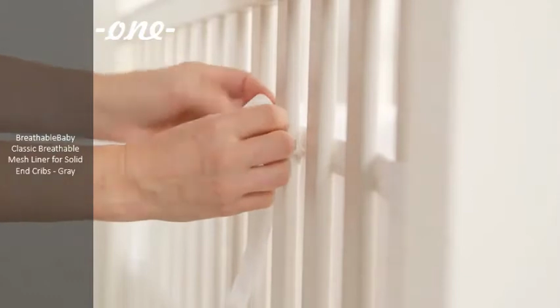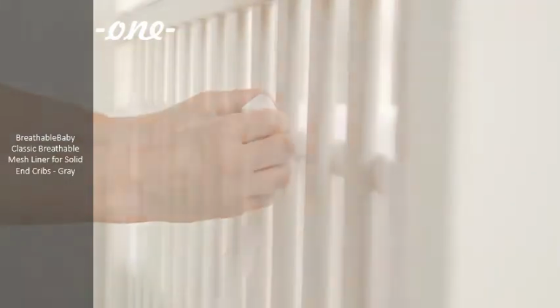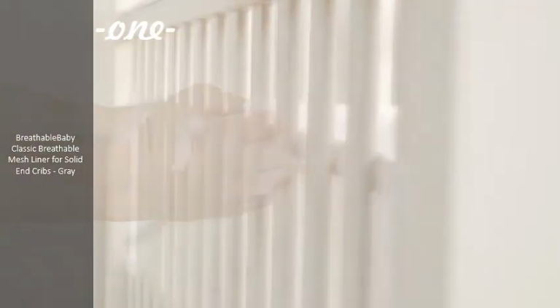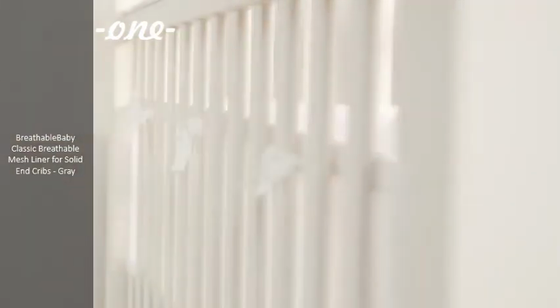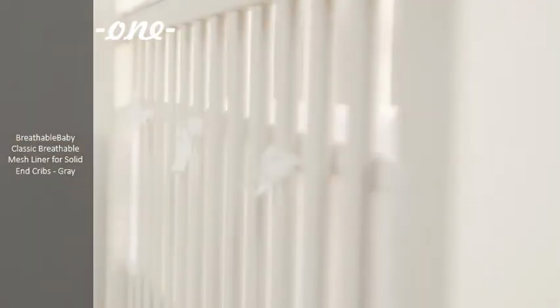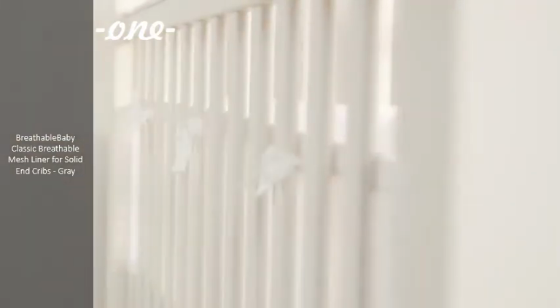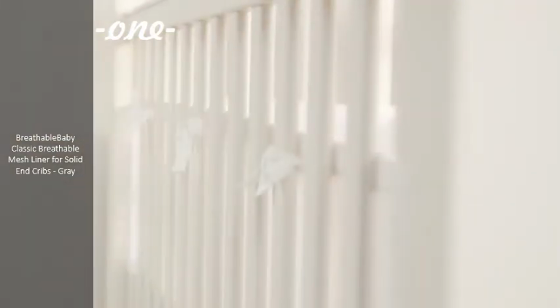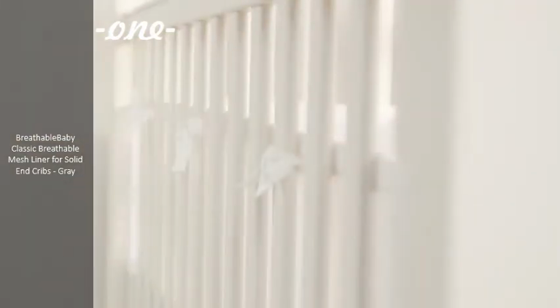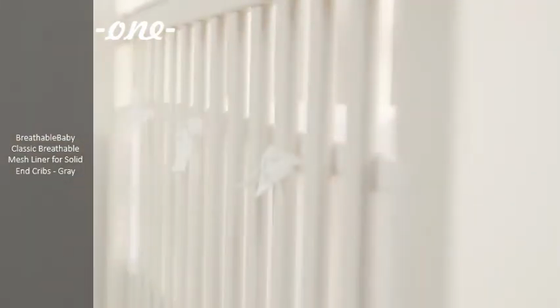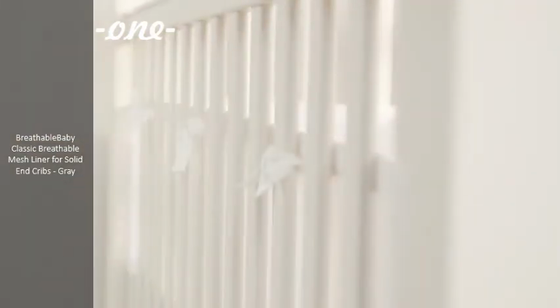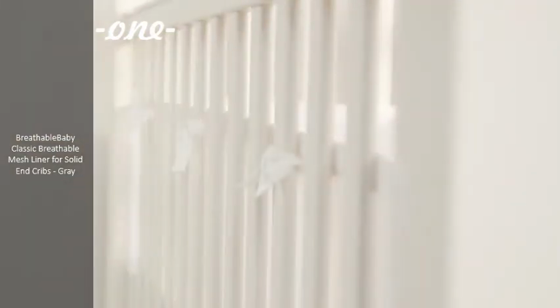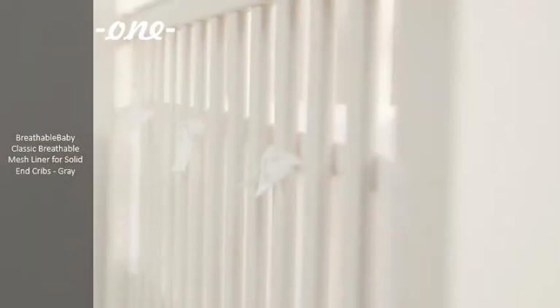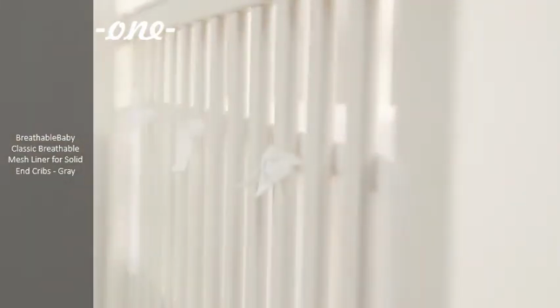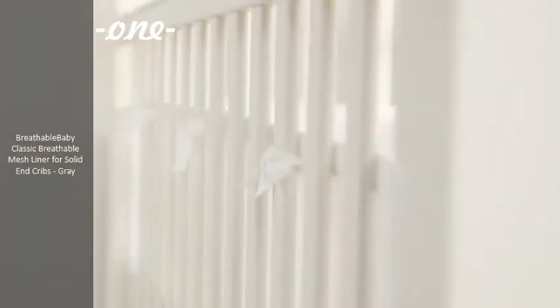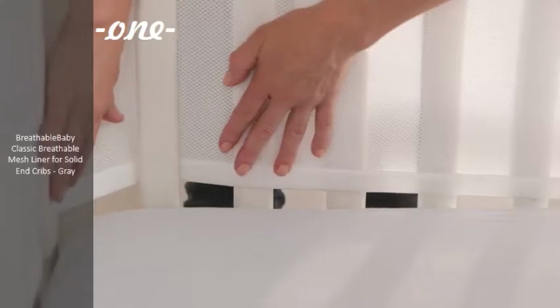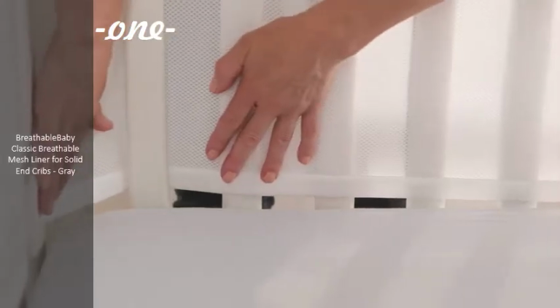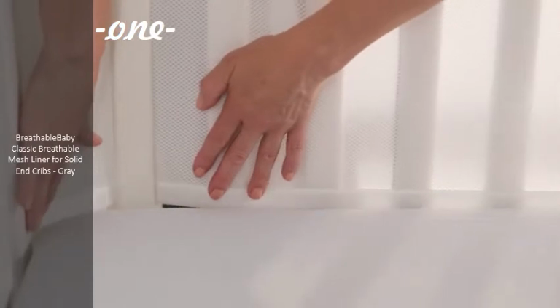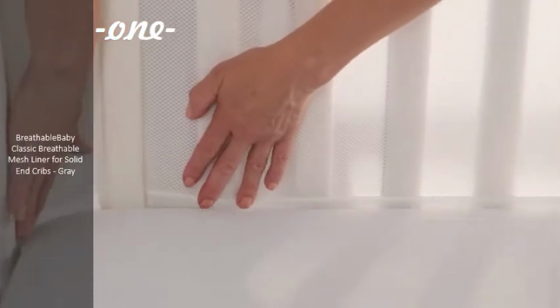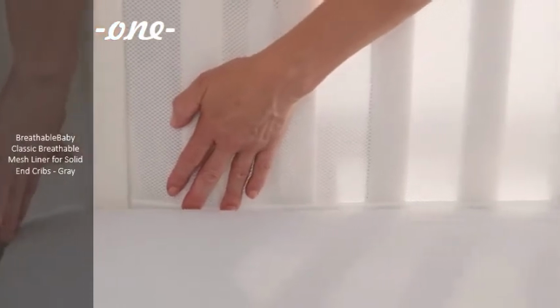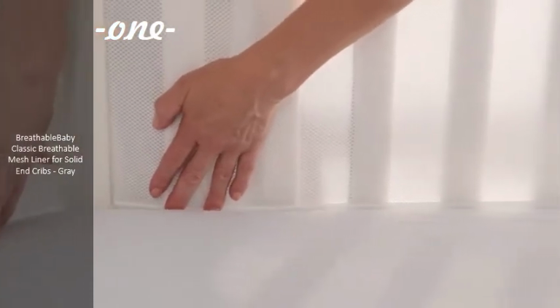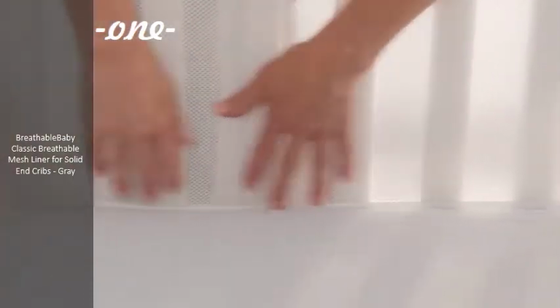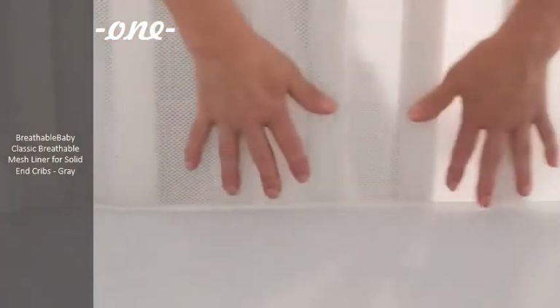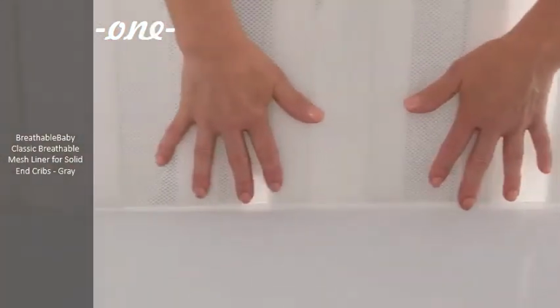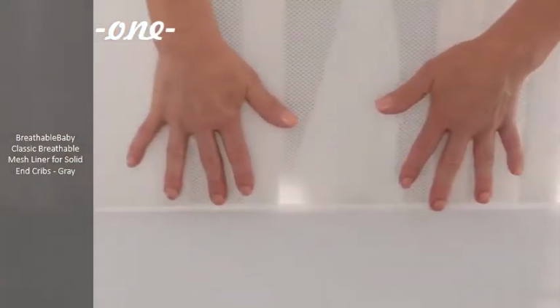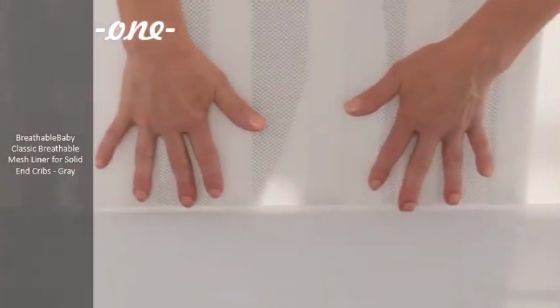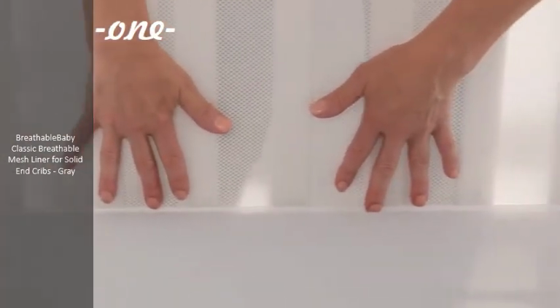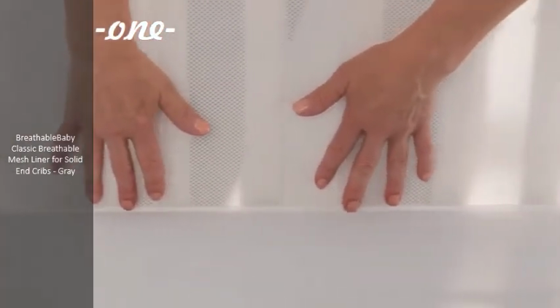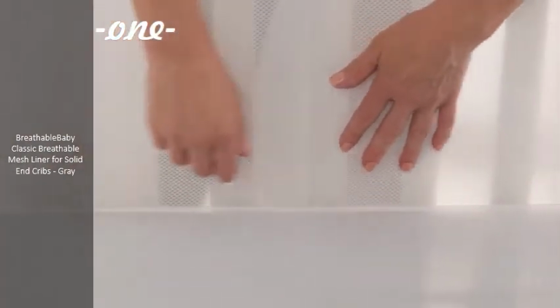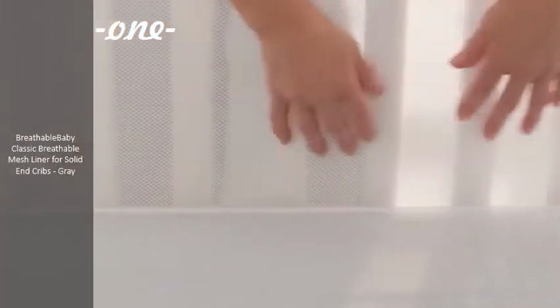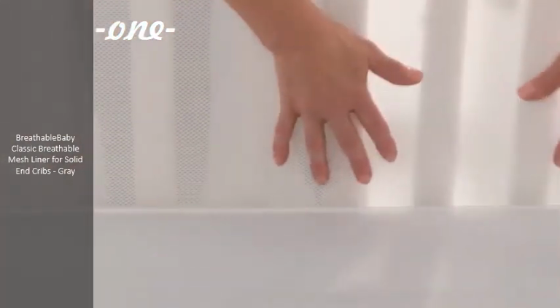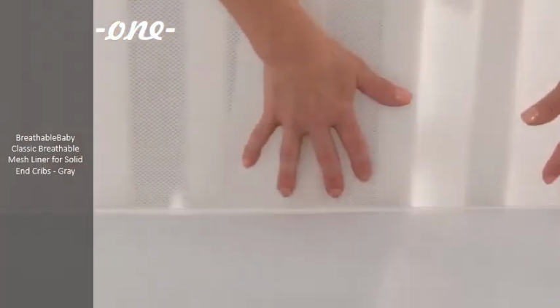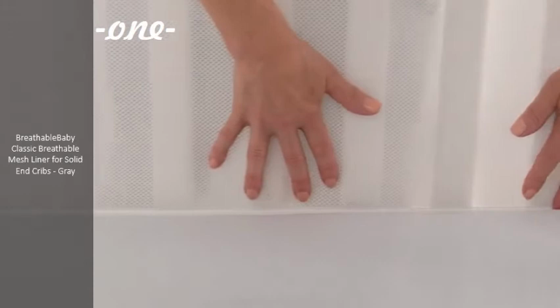For a snug fit, adjust the ties and fasteners to prevent sagging. Tuck the liner between the mattress and crib to keep arms and legs safely inside.